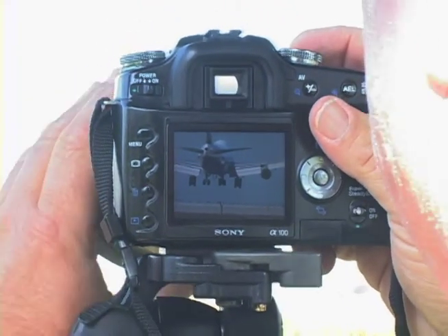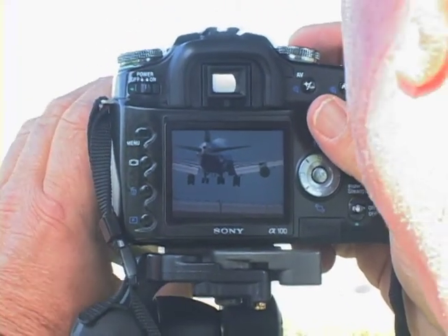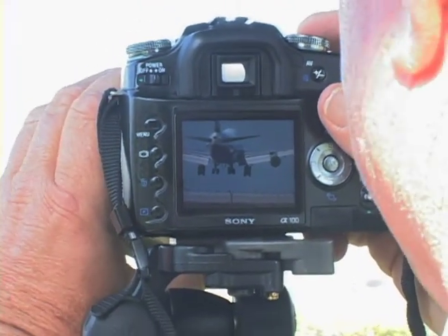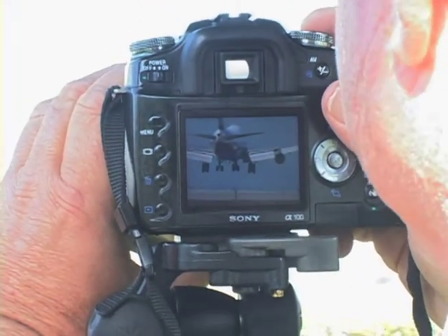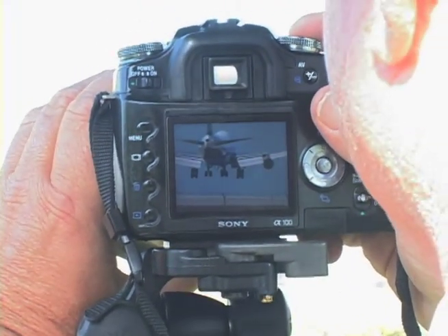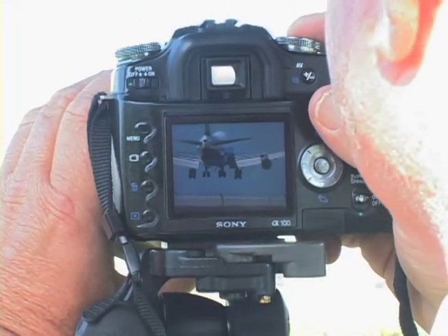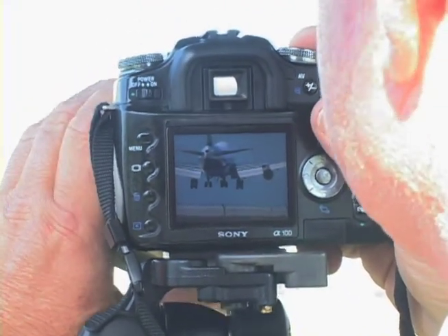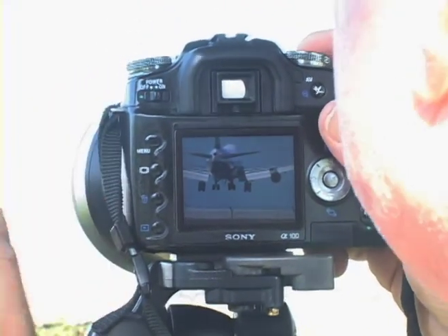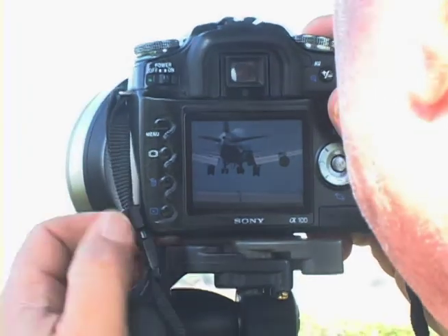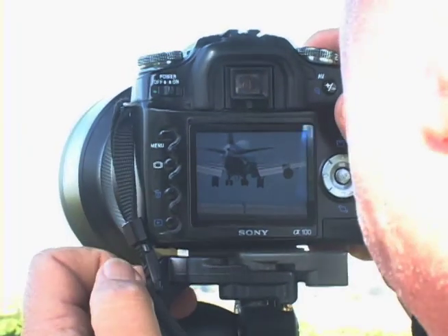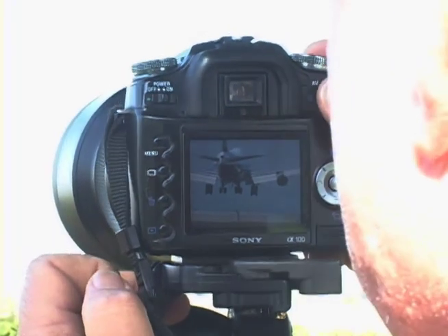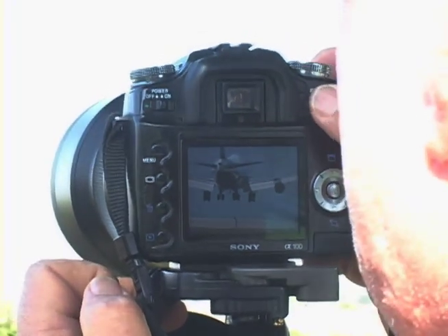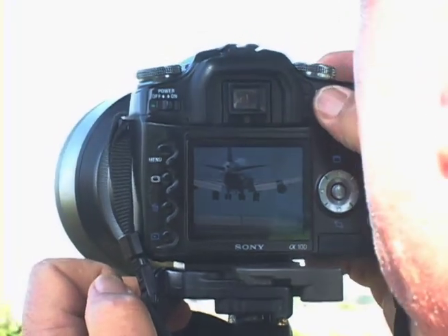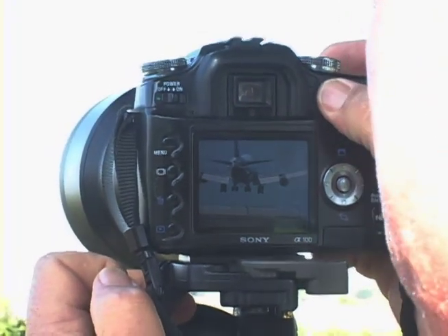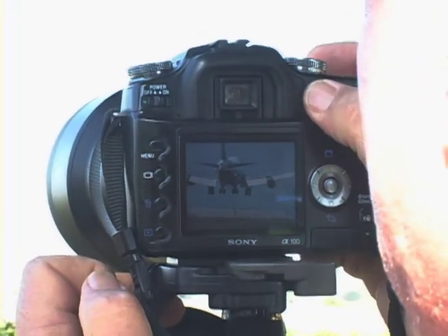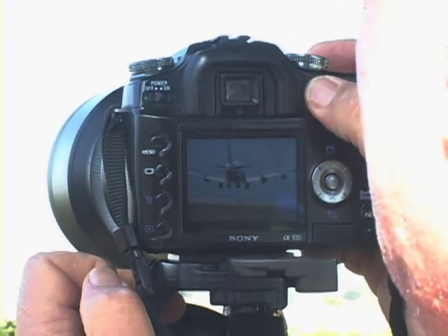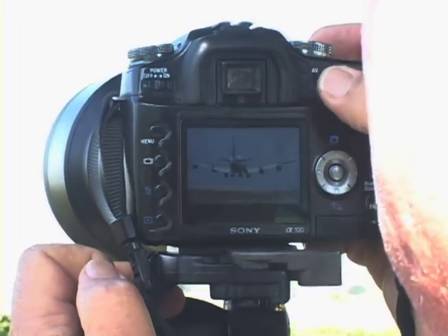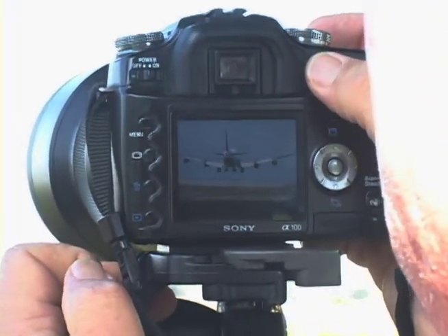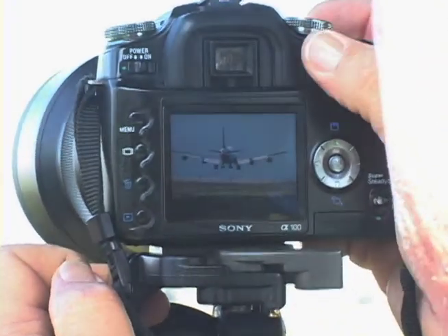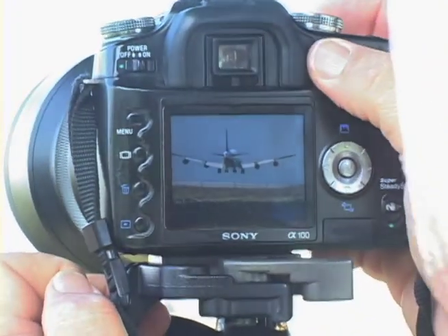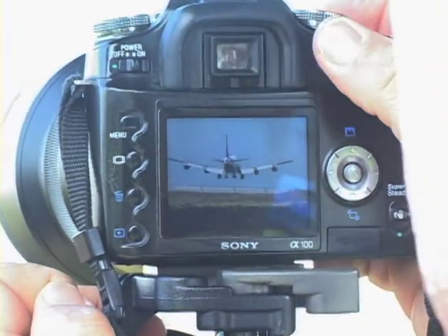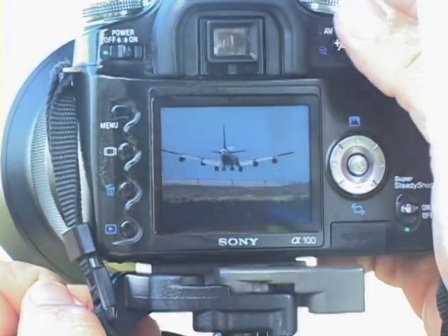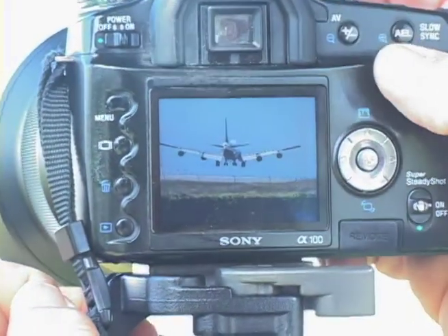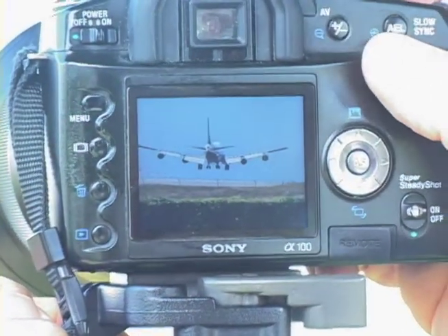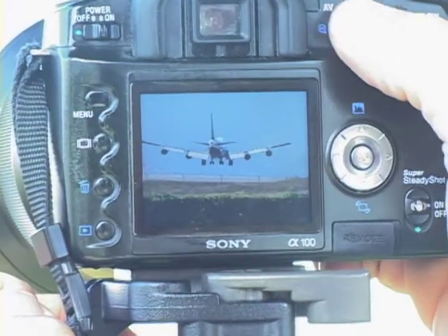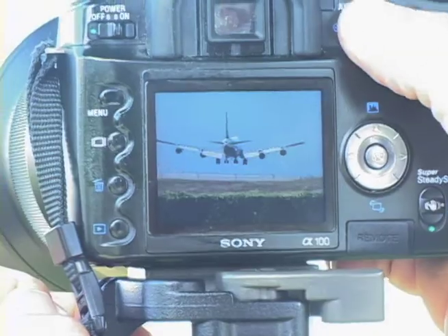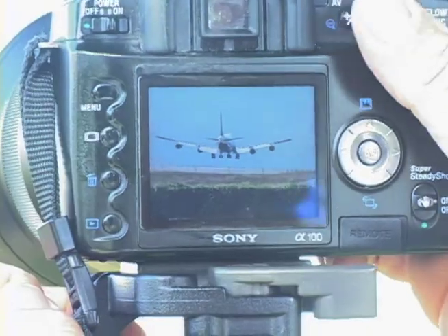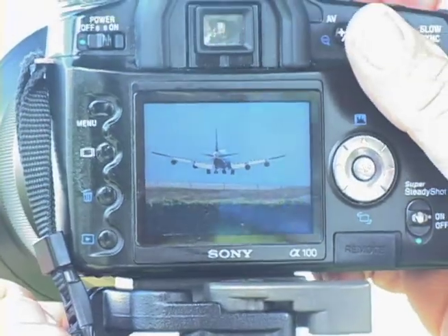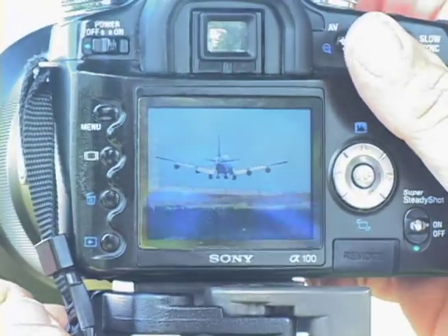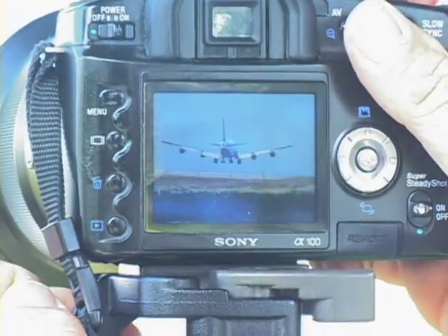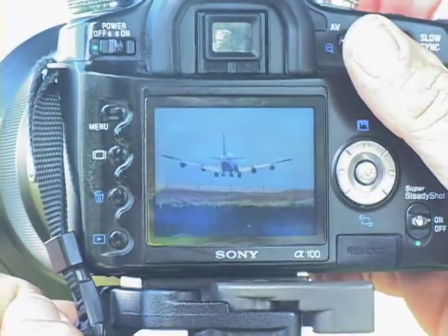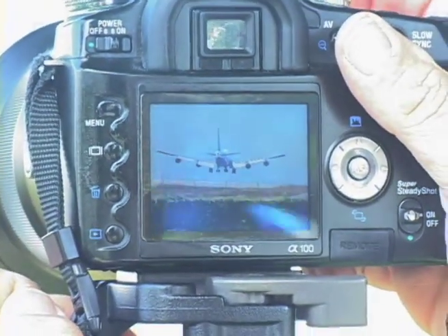I have to double check that focus because the focus is so fine down there. But that turns out to be really, really... God, that's a gorgeous shot. Wow.